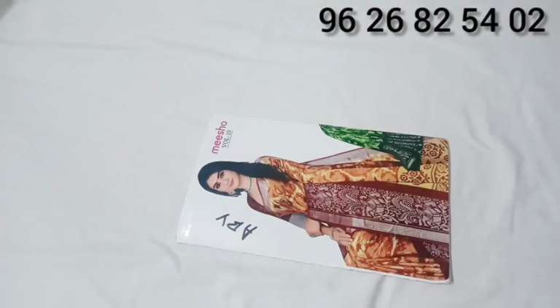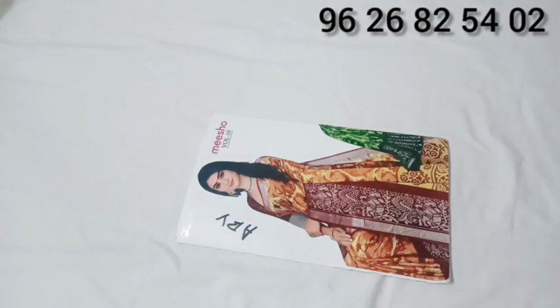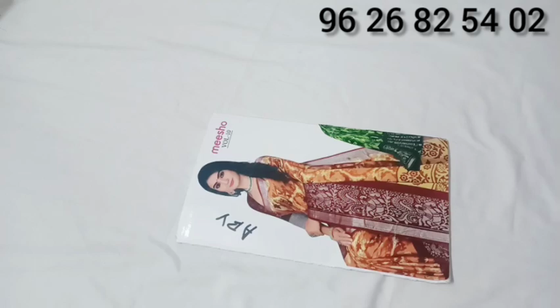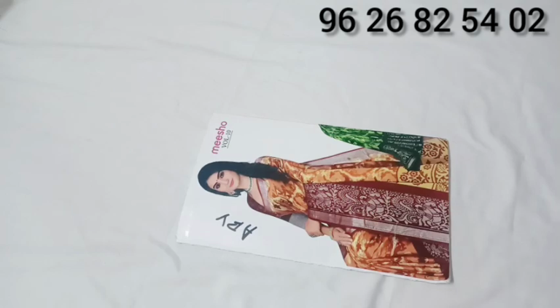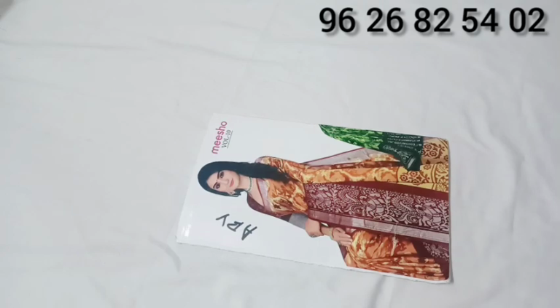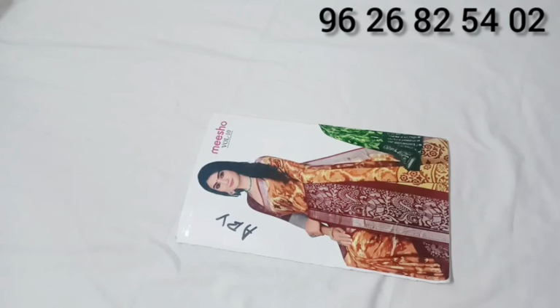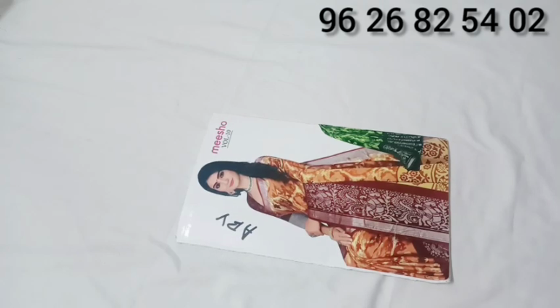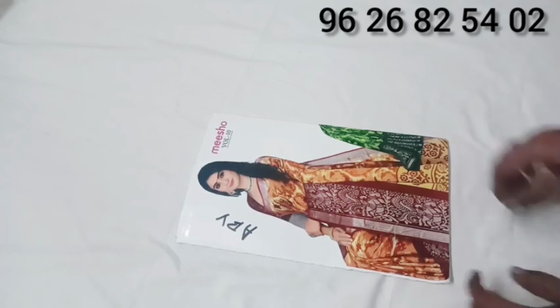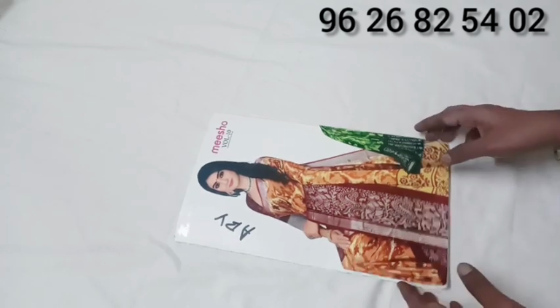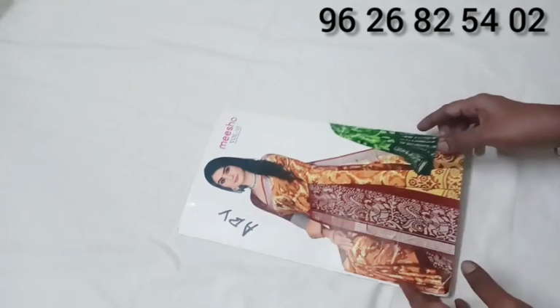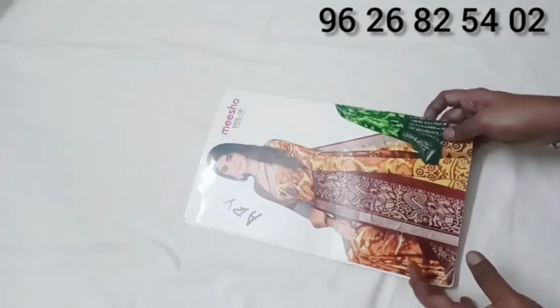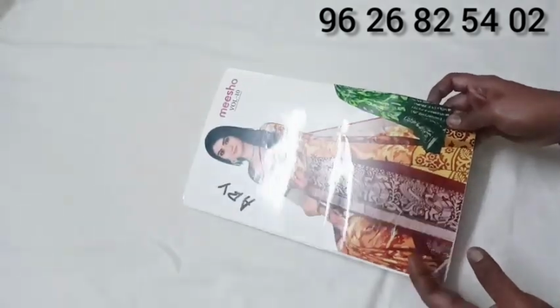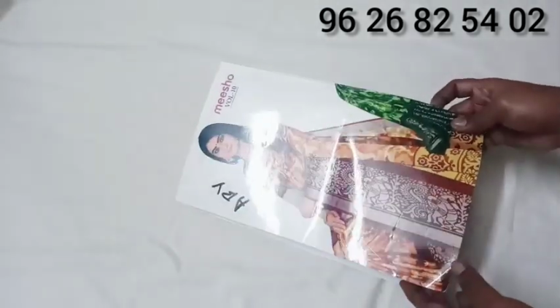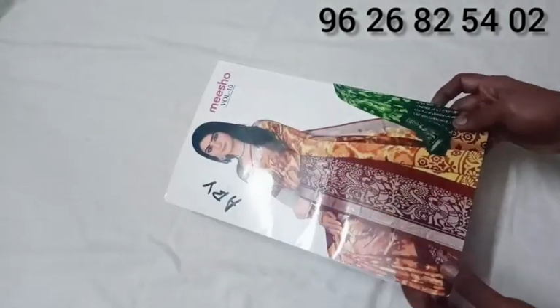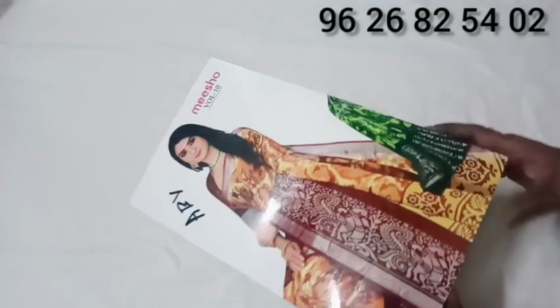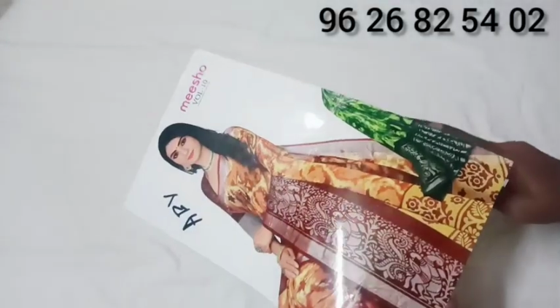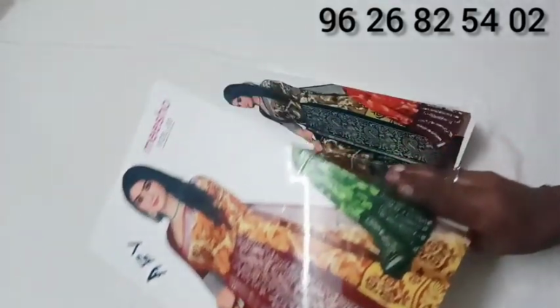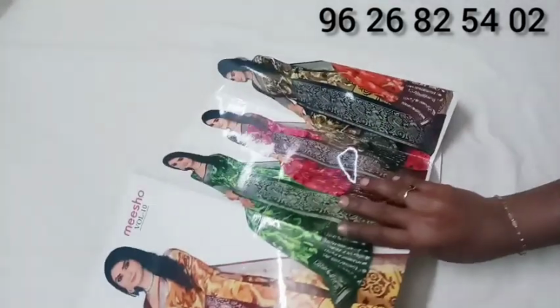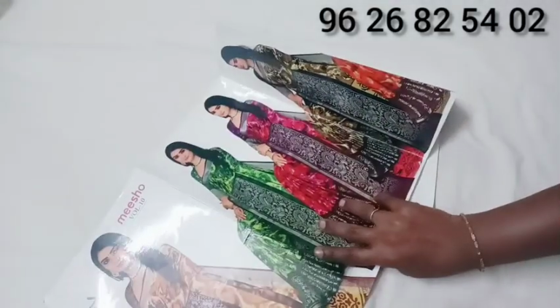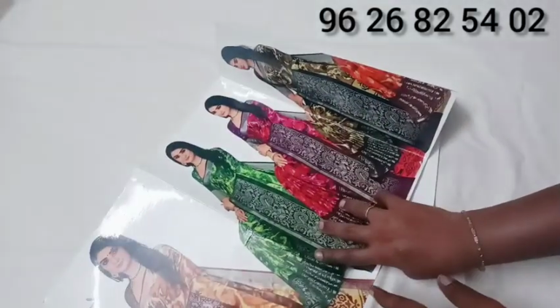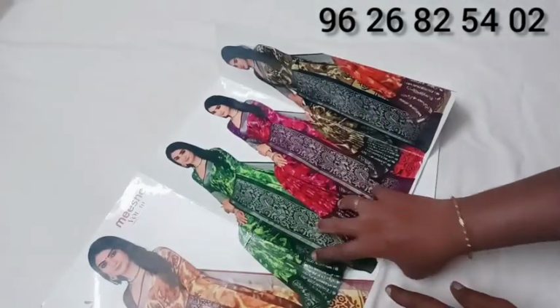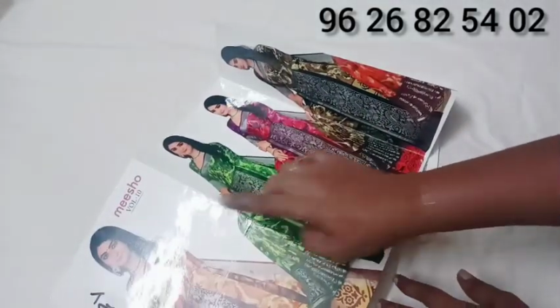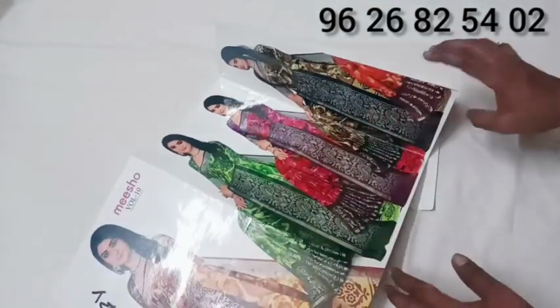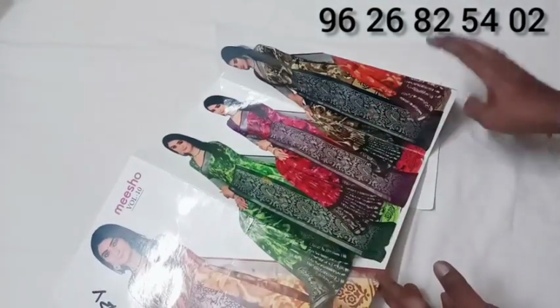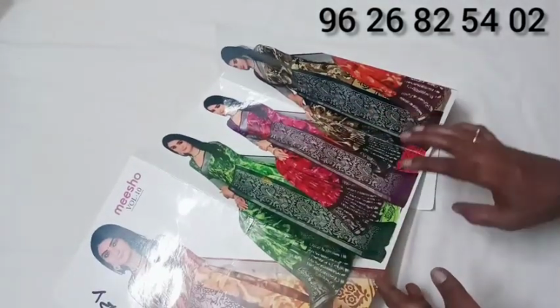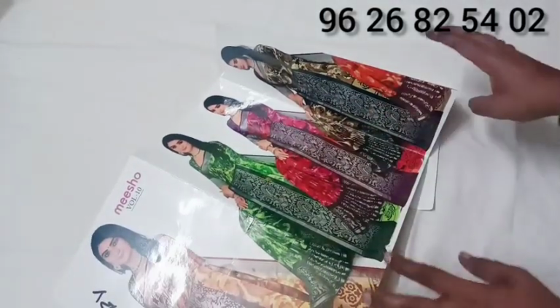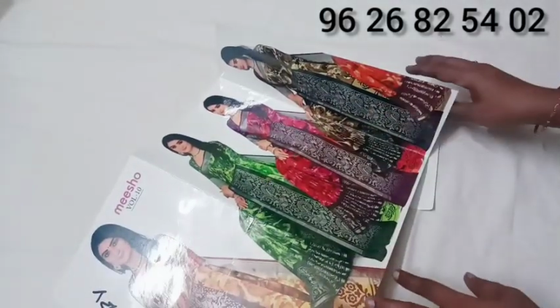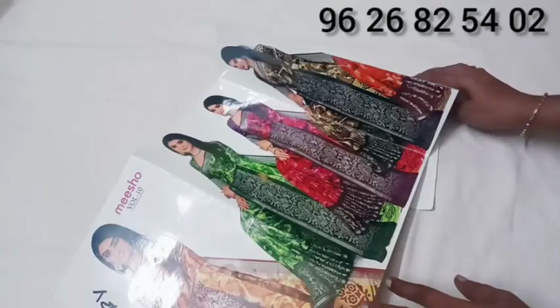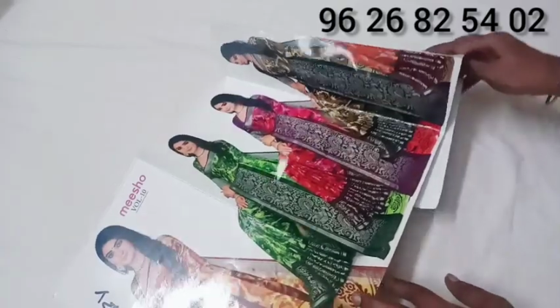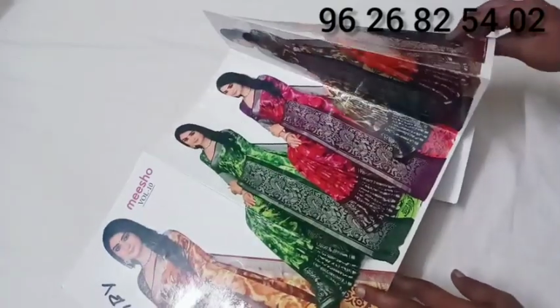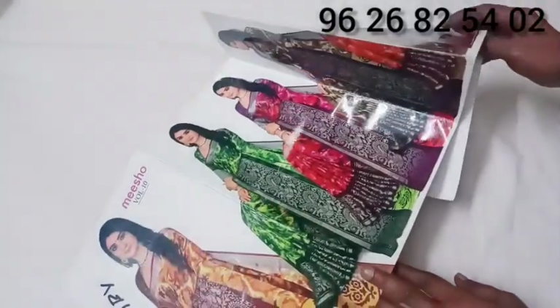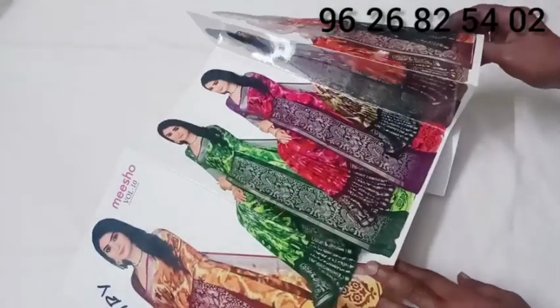You can find the catalogs. There is a brand called Misho. Misho is a sales fund app.